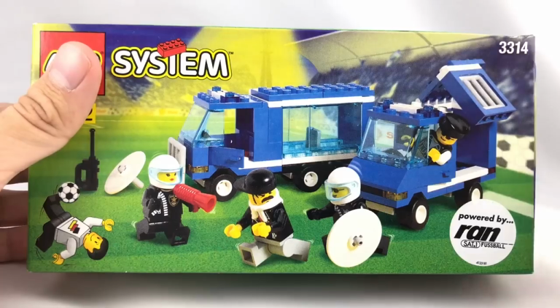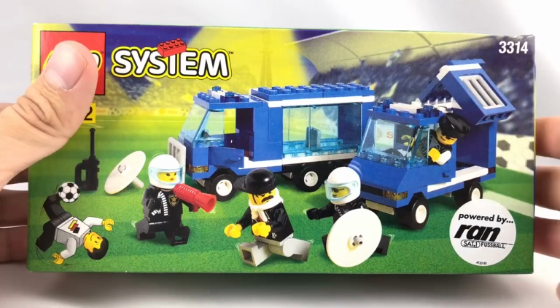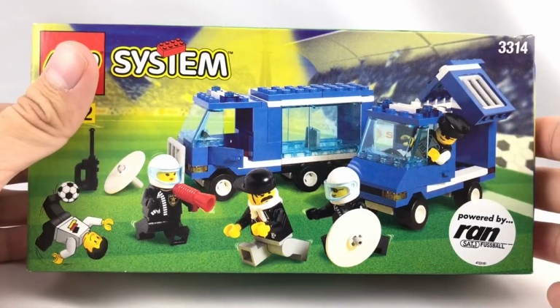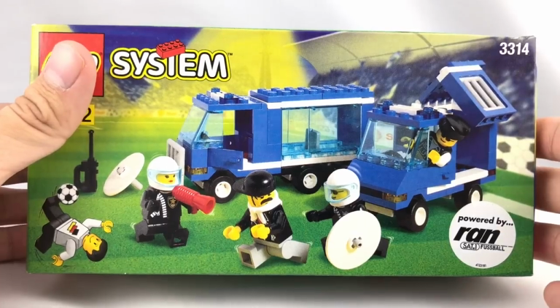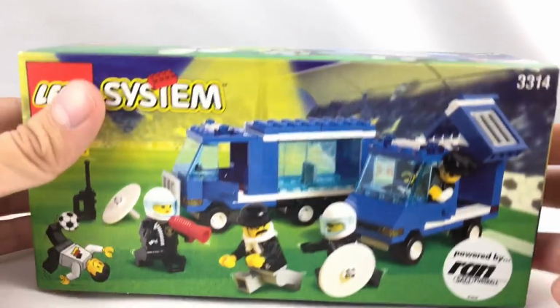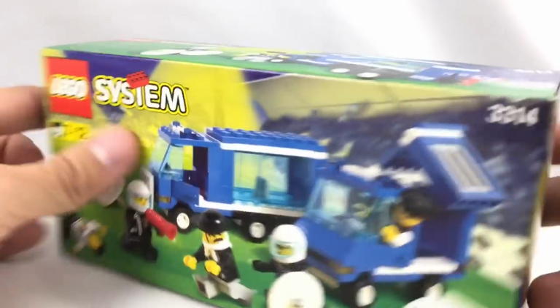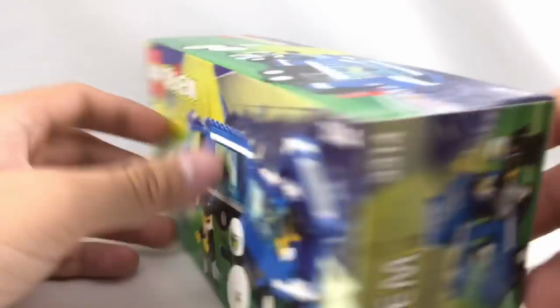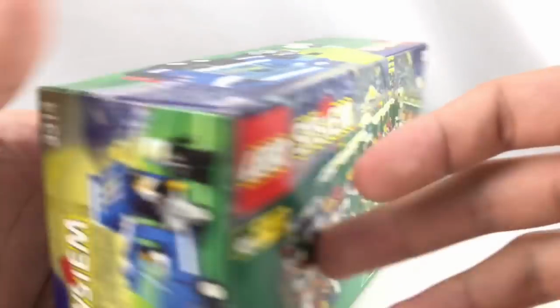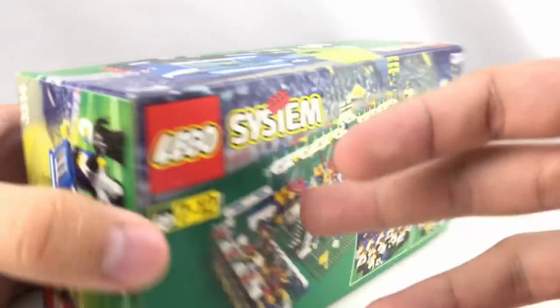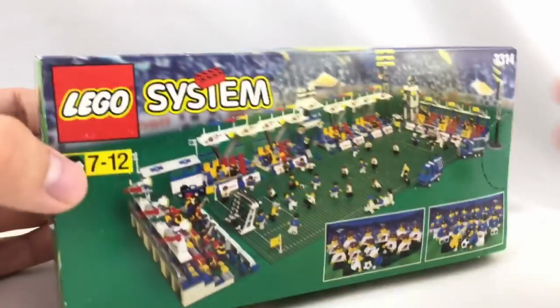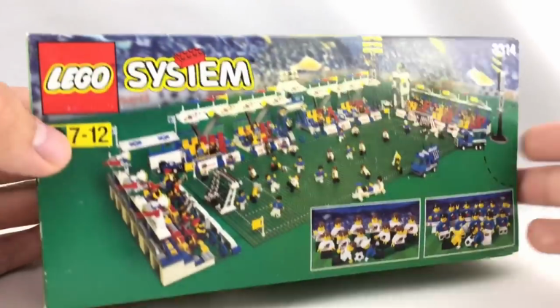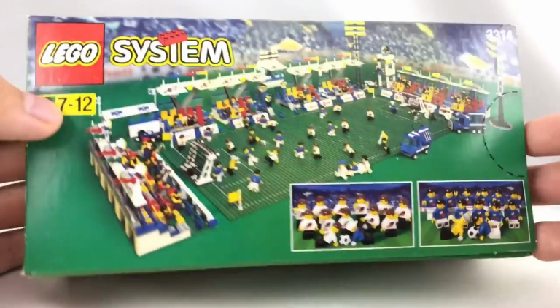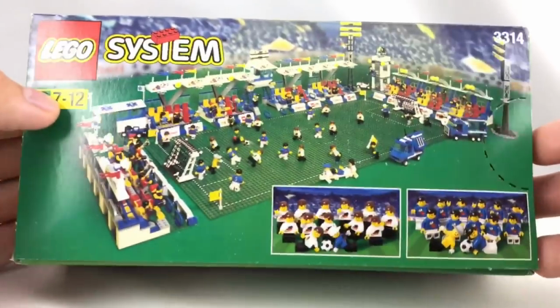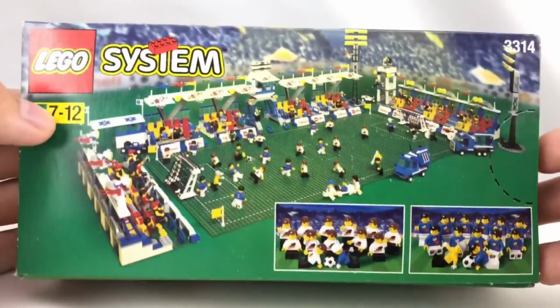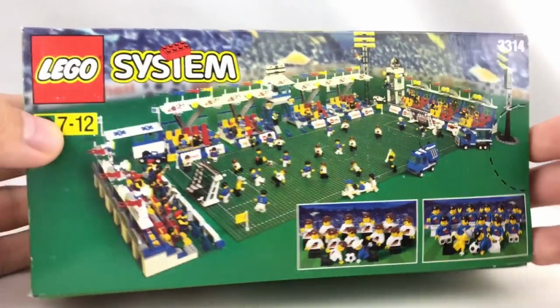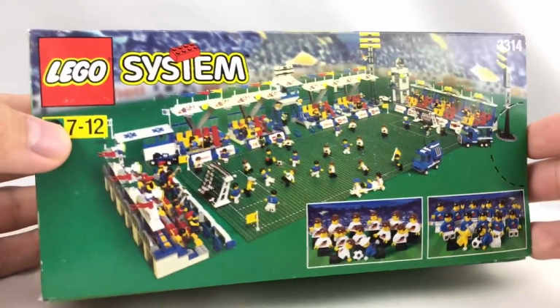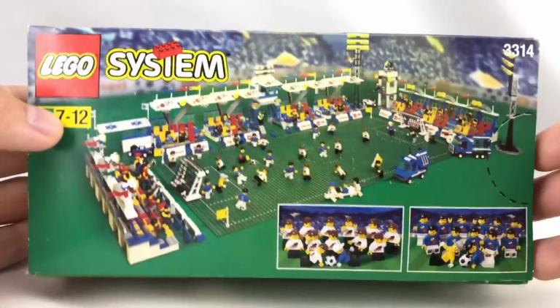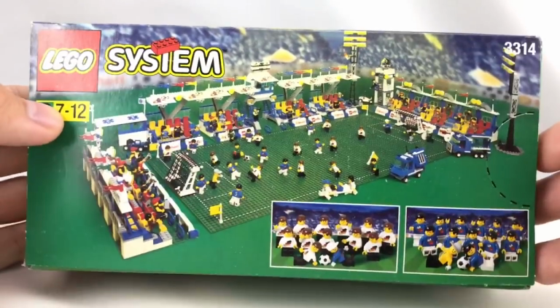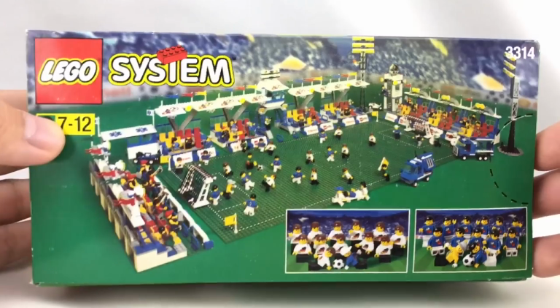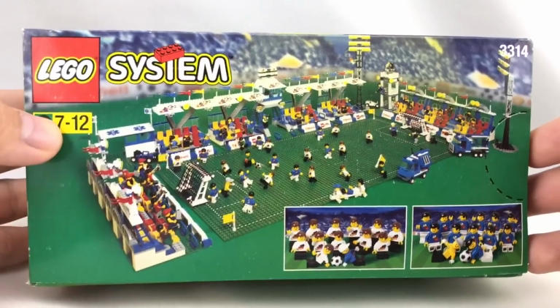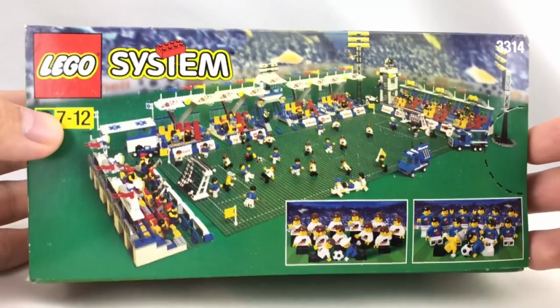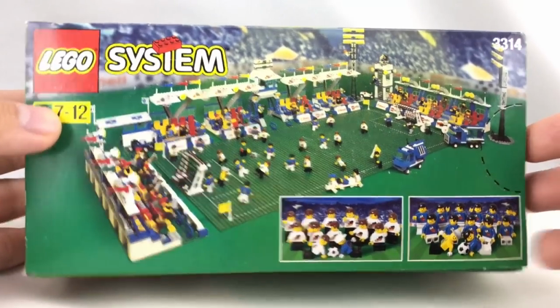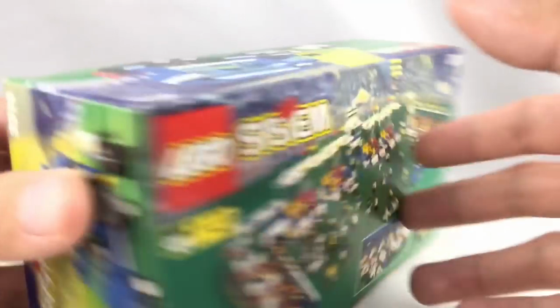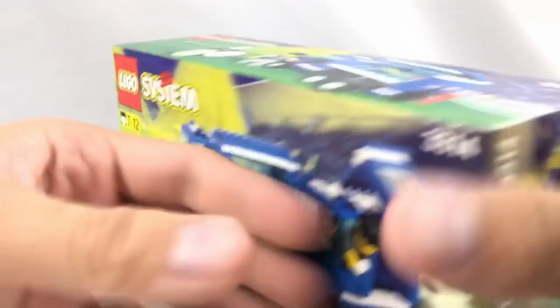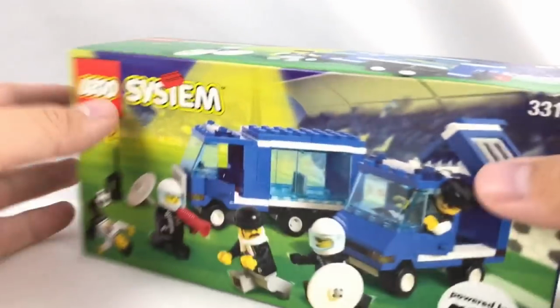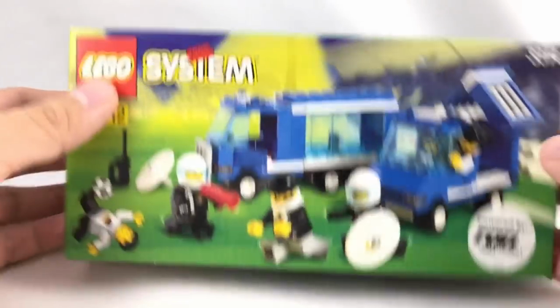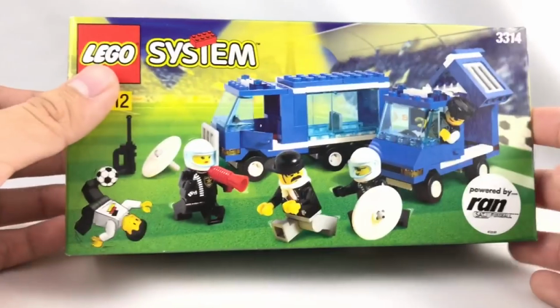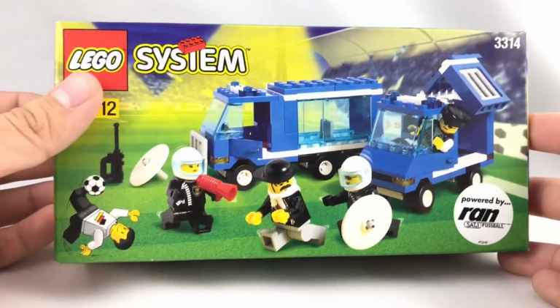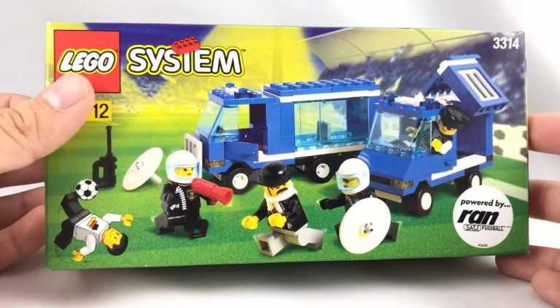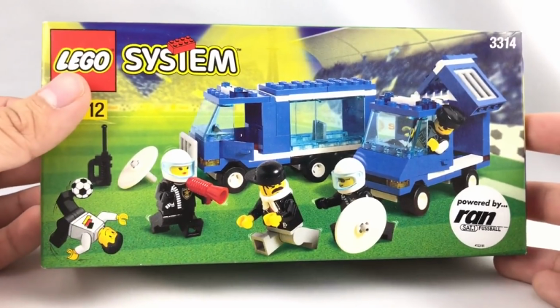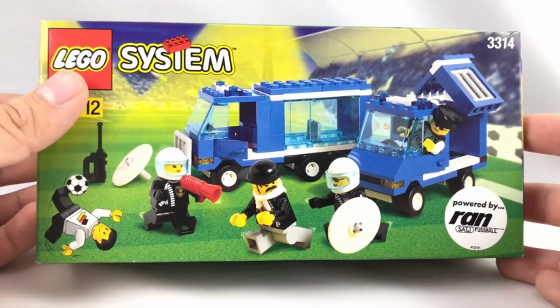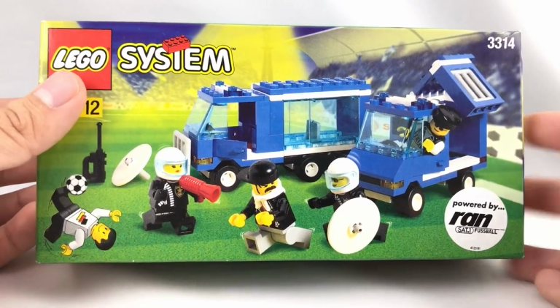Hello, Just2Good here, and today we're taking a look at the LEGO Soccer slash Football Town set from 1998 — the Soccer Police — which is a ridiculous set.